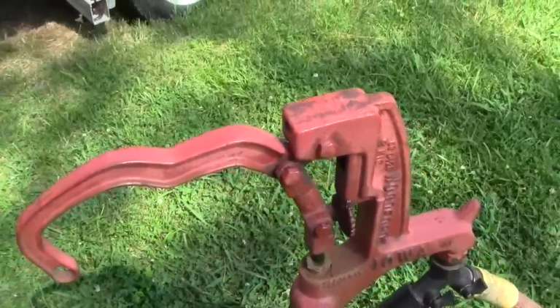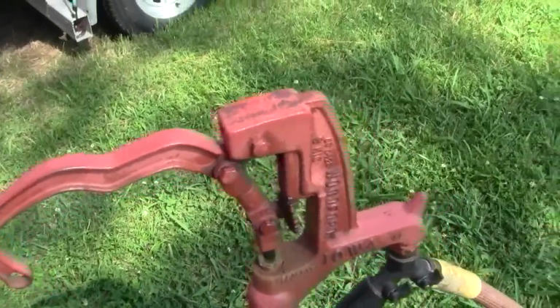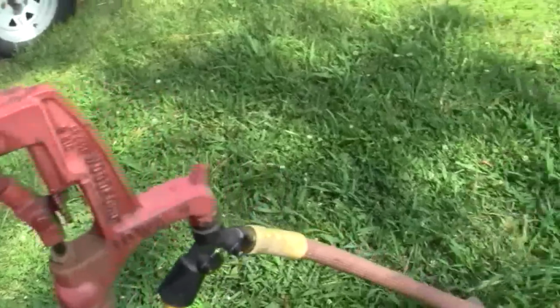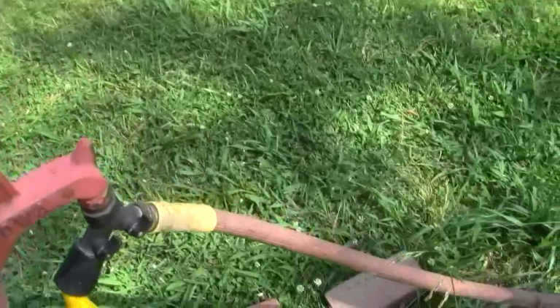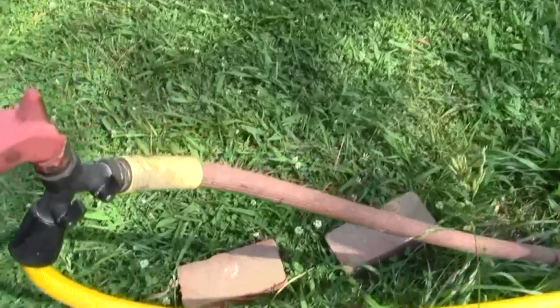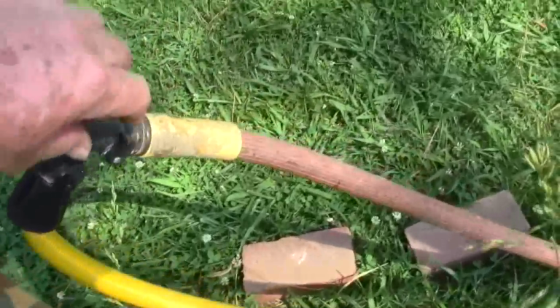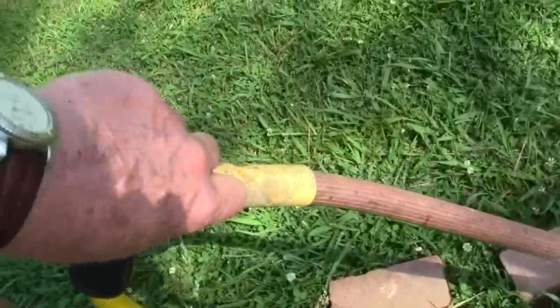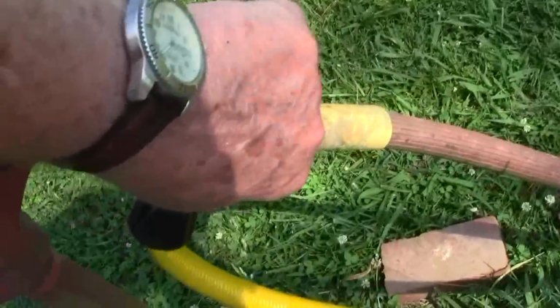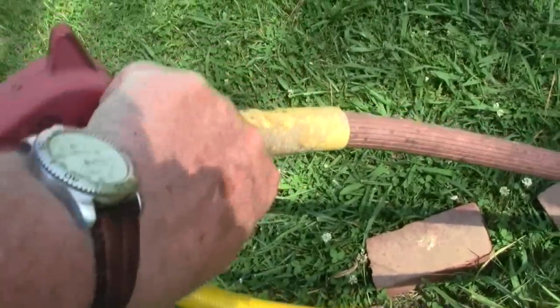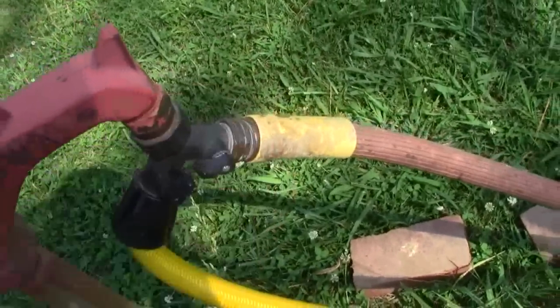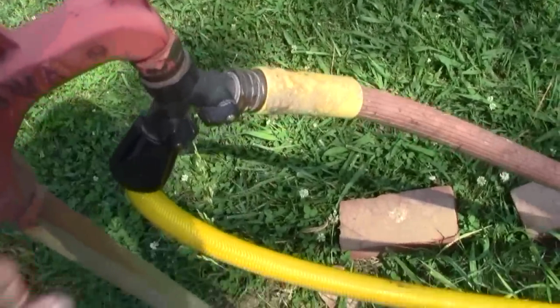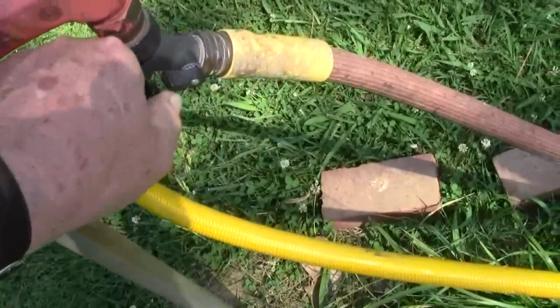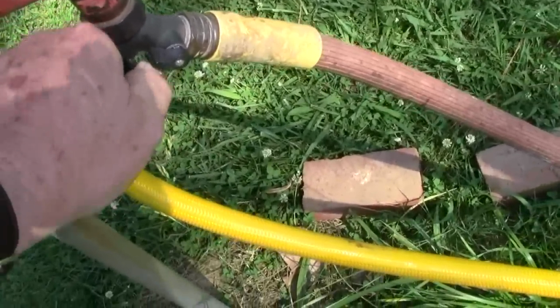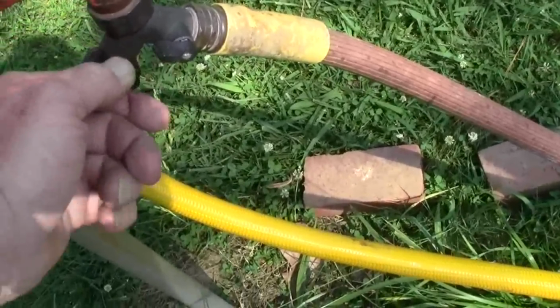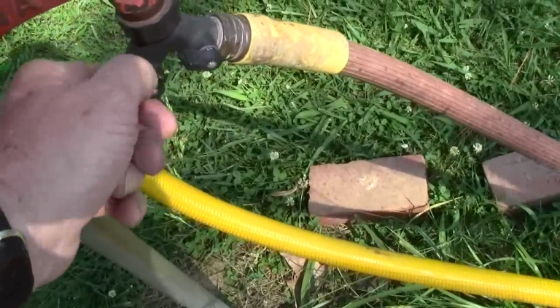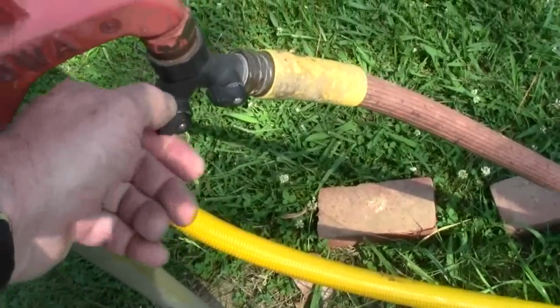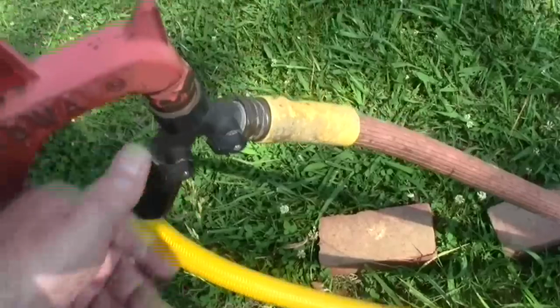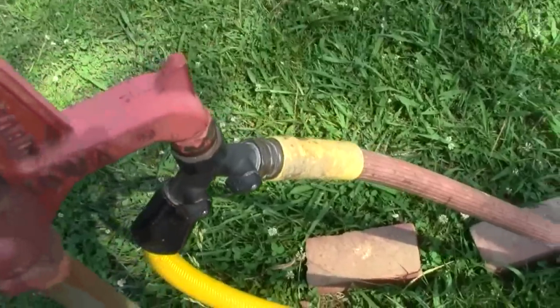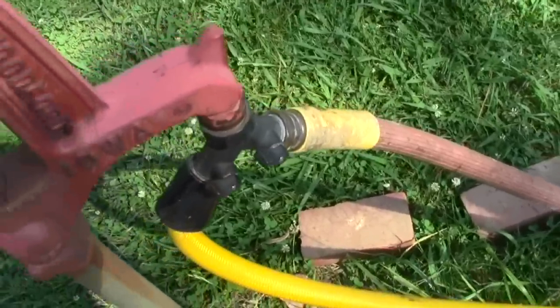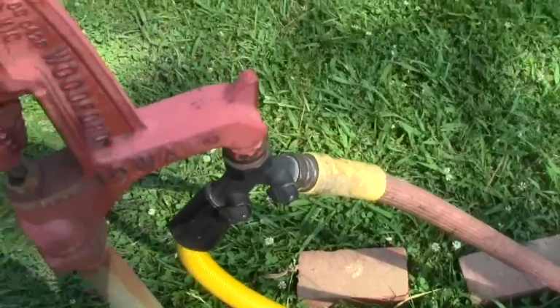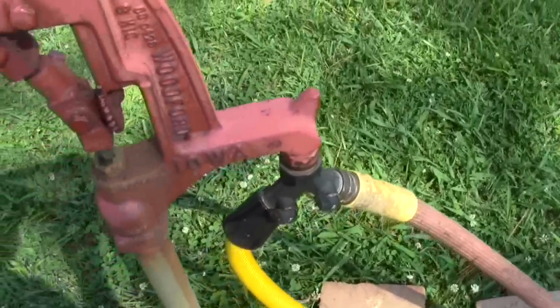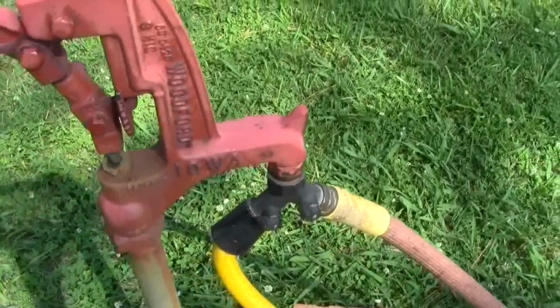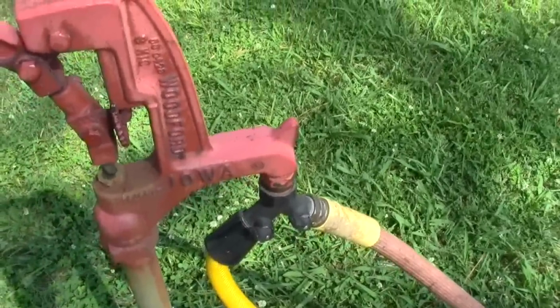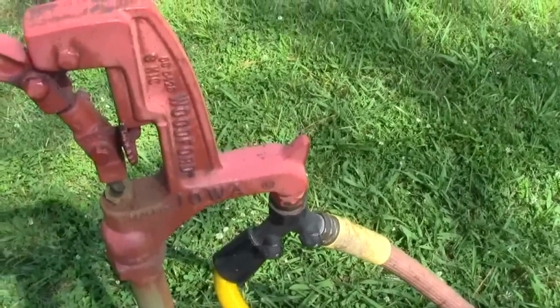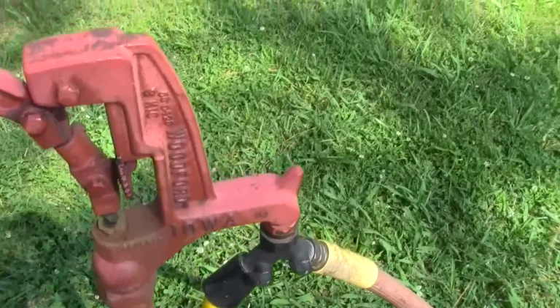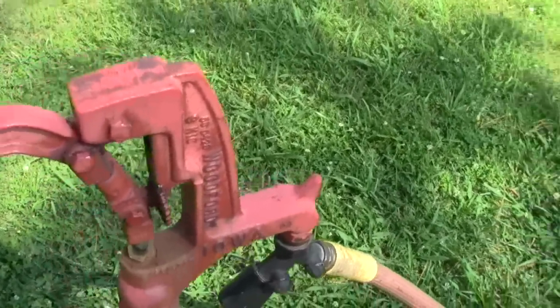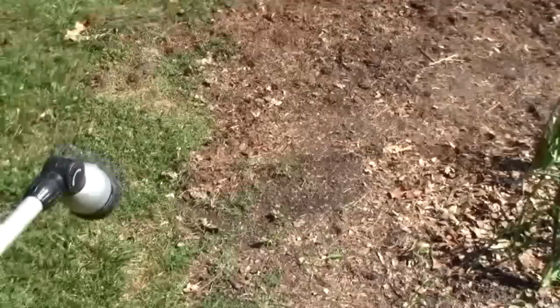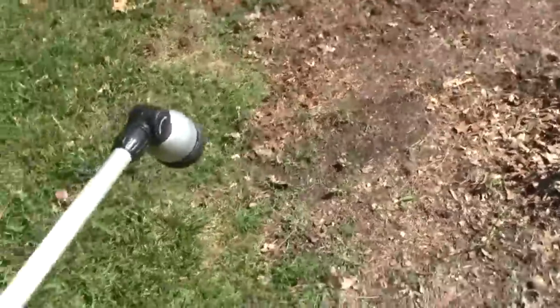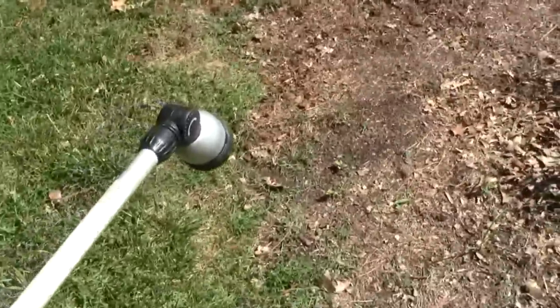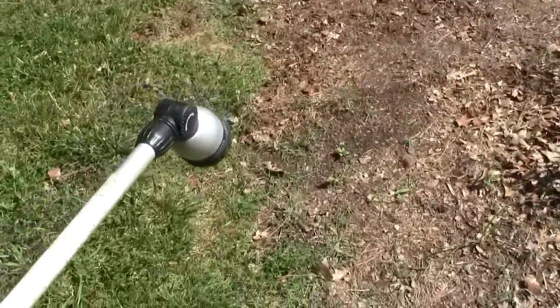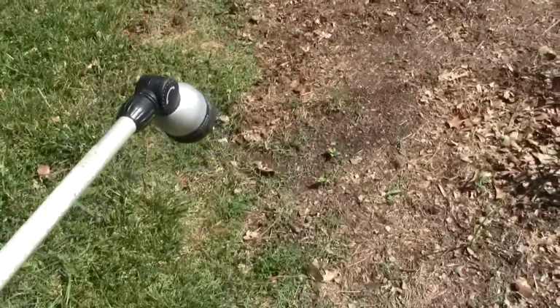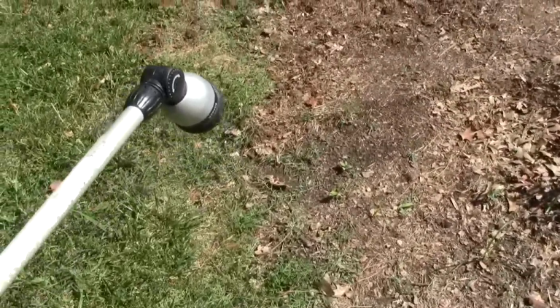We have water even though we've shut it off in the house, but I have to turn it on — I've got to turn the valve on to the garden. I generally leave these off when I'm not using them. Now I've got to water in those marigolds I just put out.